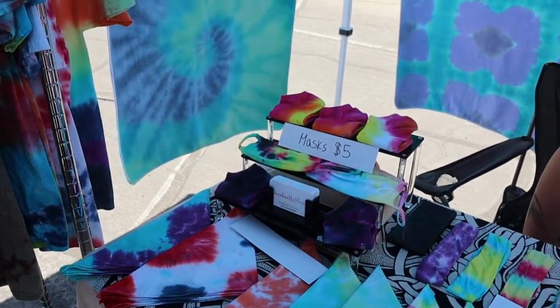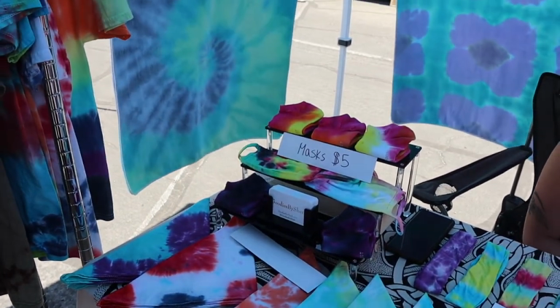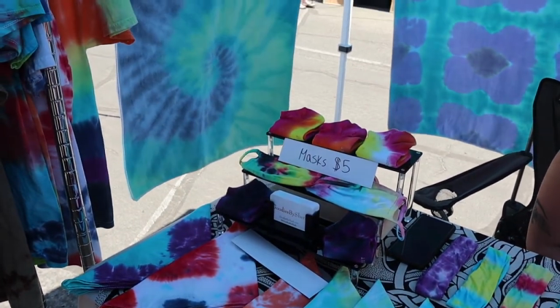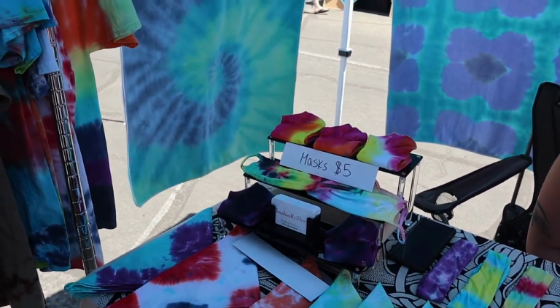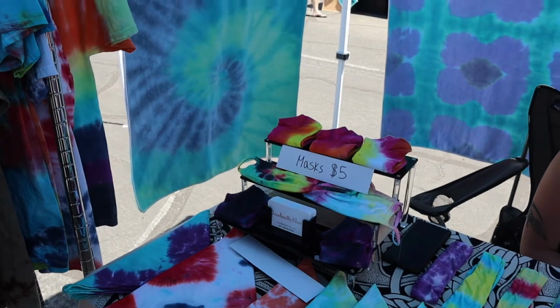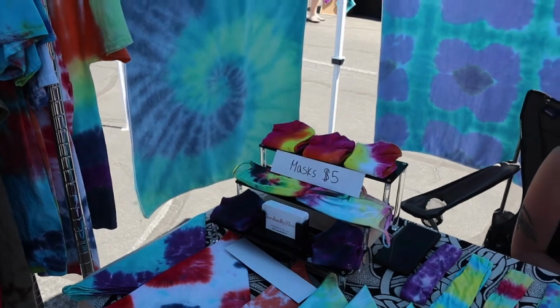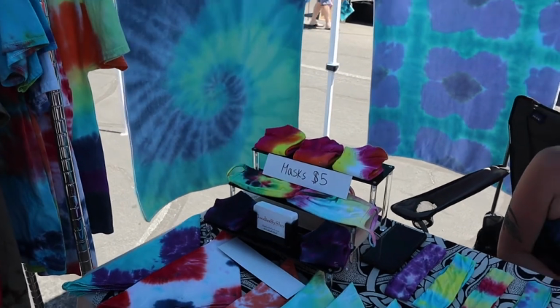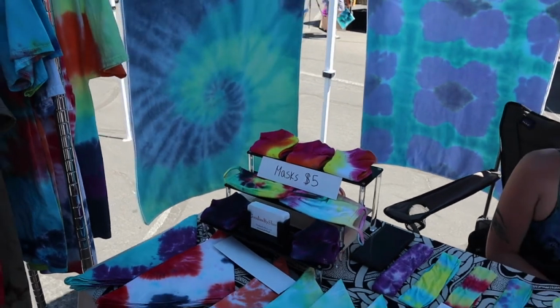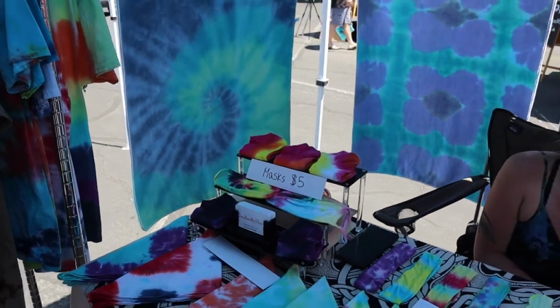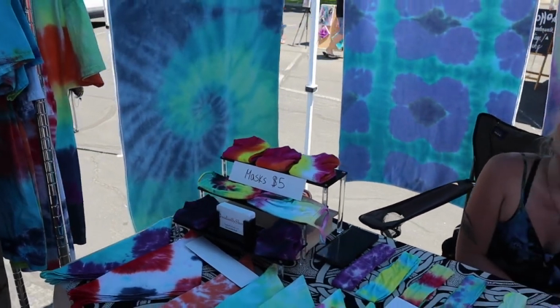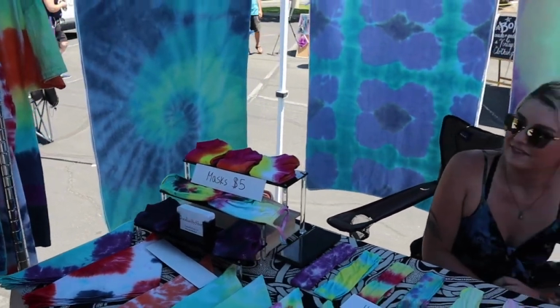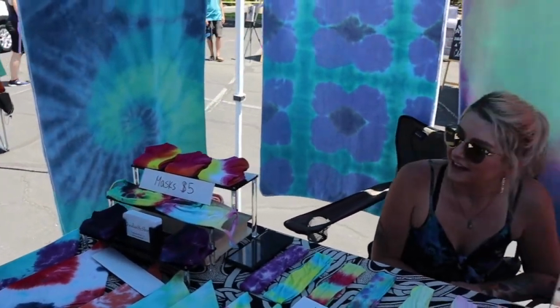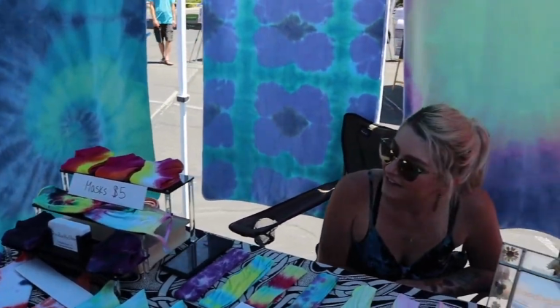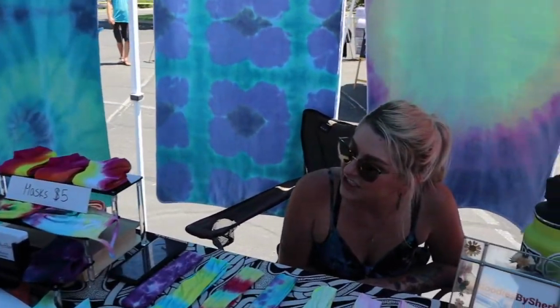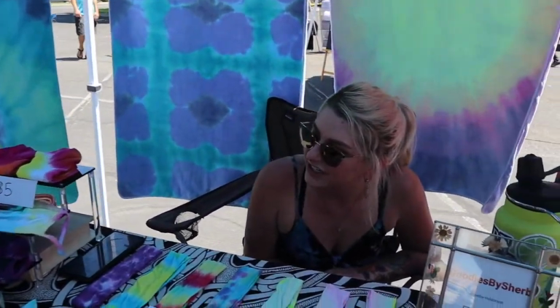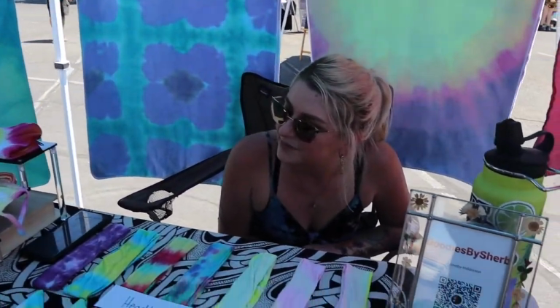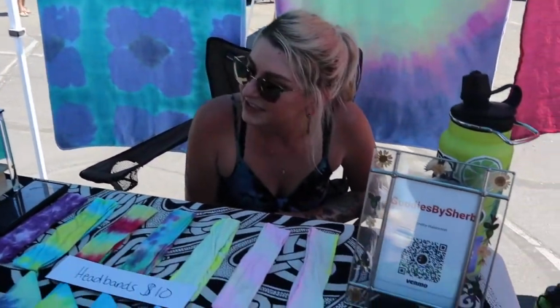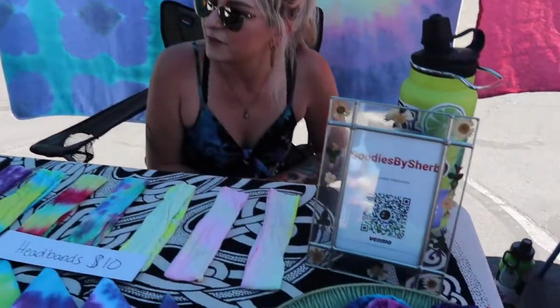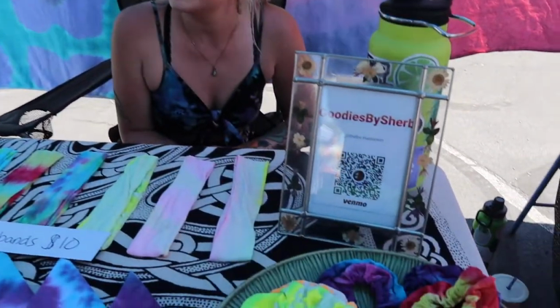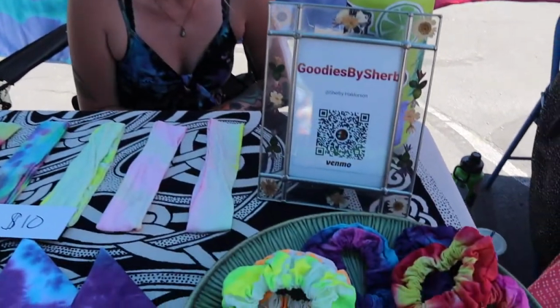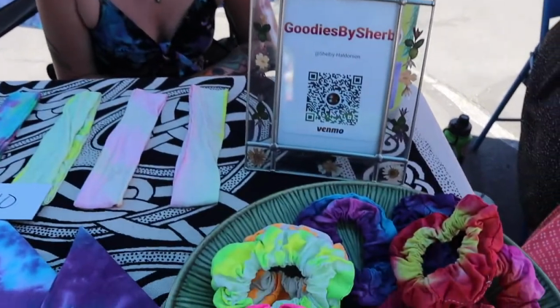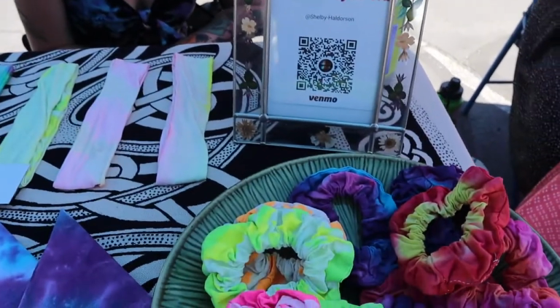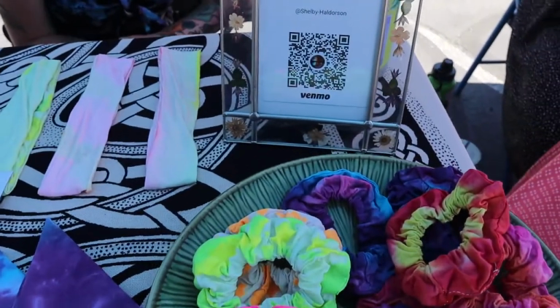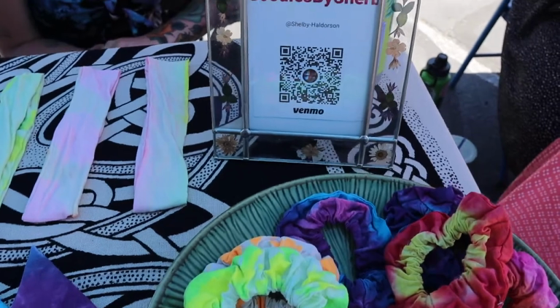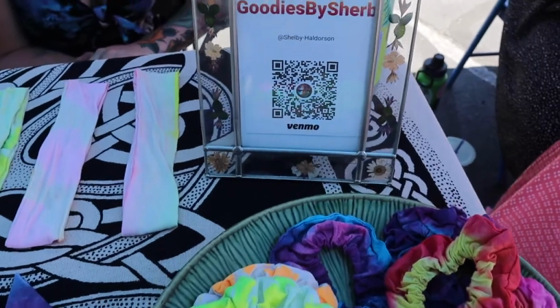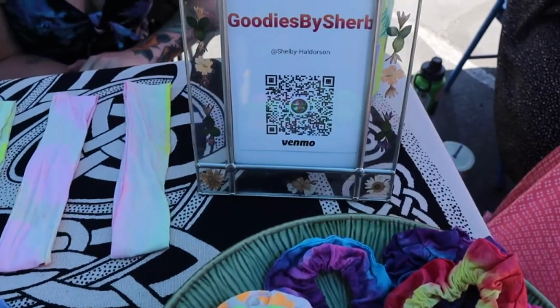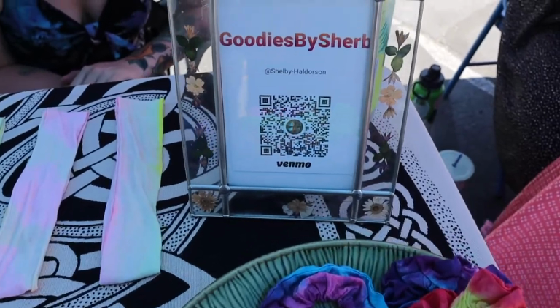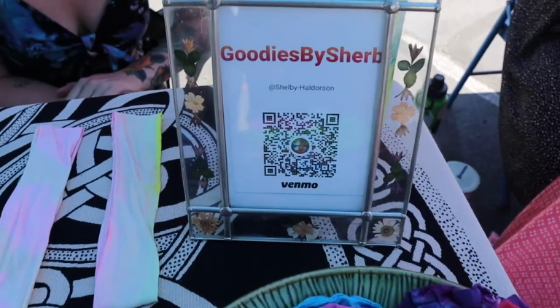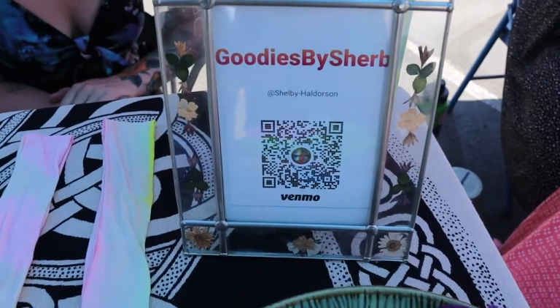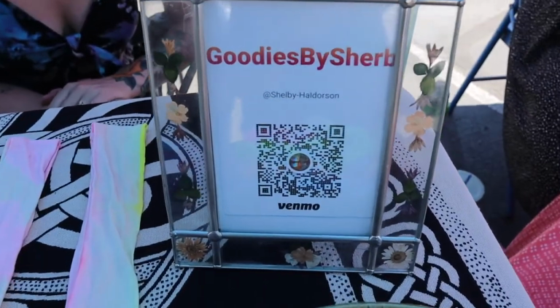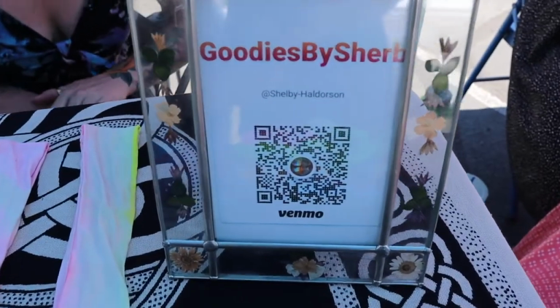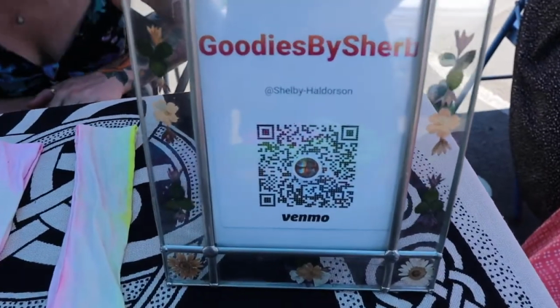And you're on Instagram as well? Yeah, I have Instagram and then the website. The little Etsy shop — Sherb.